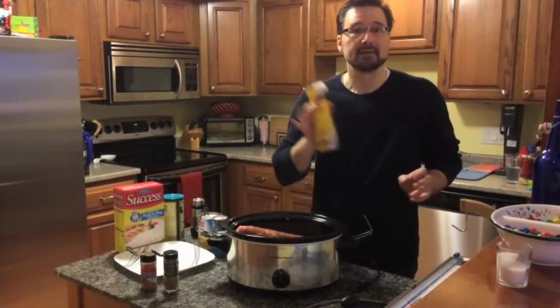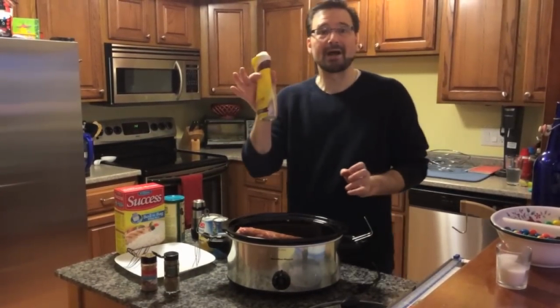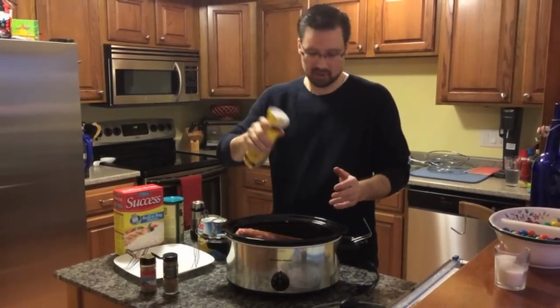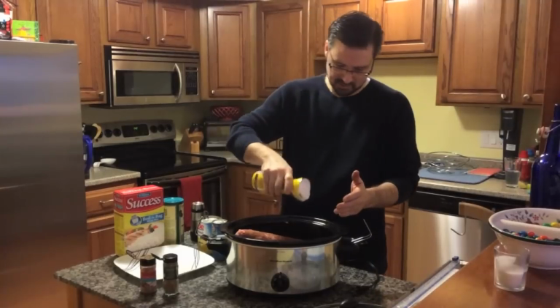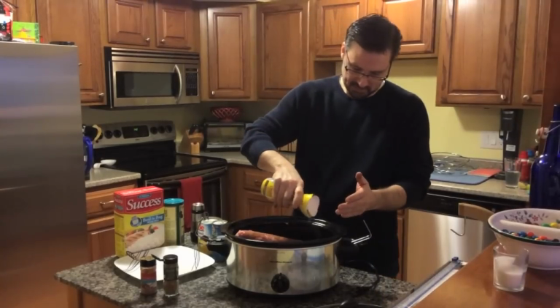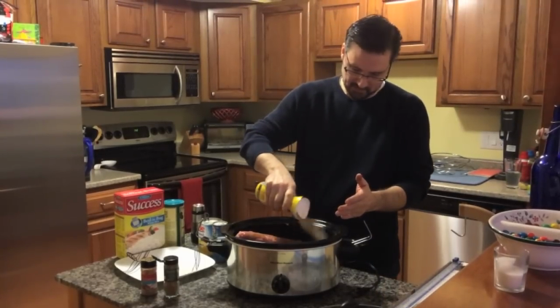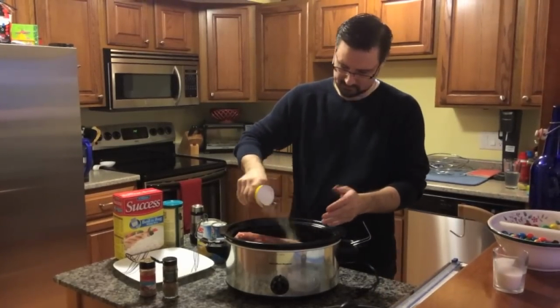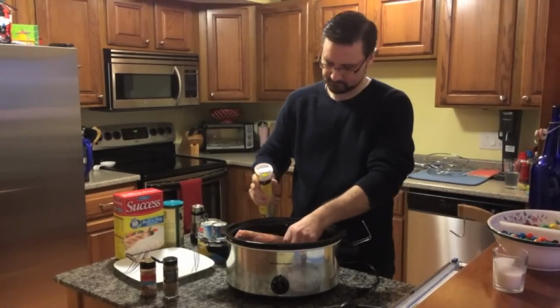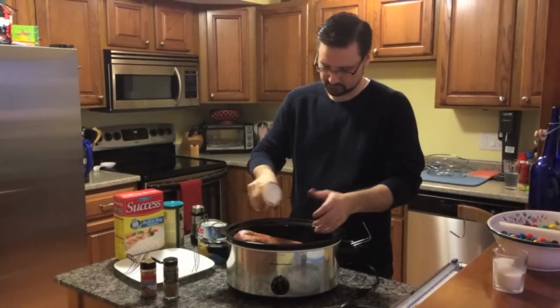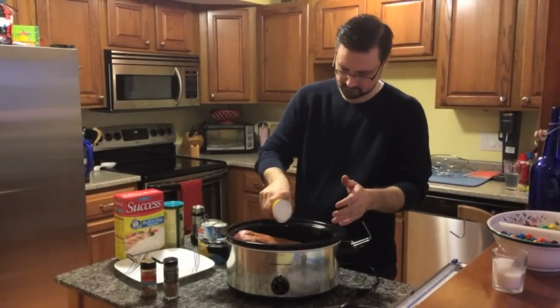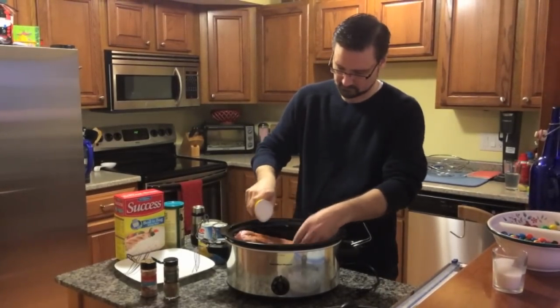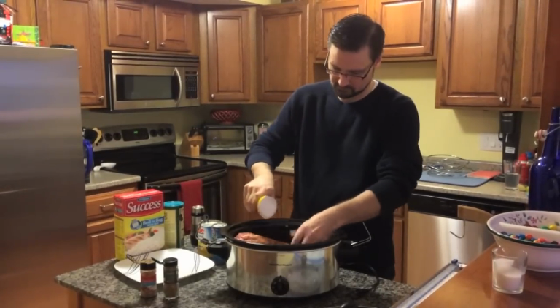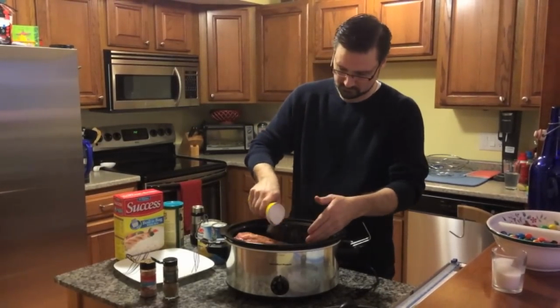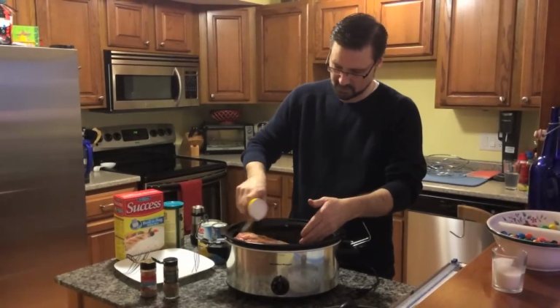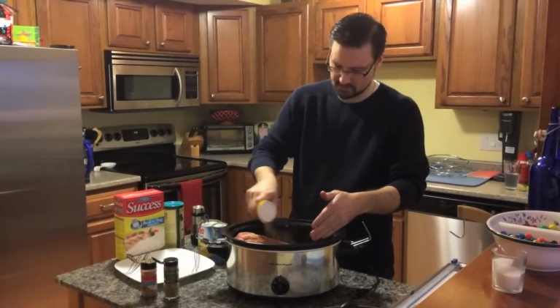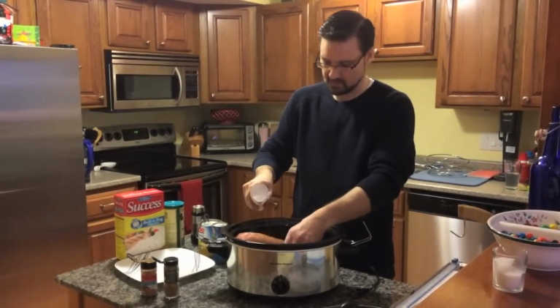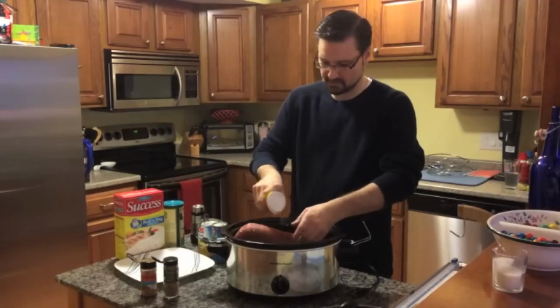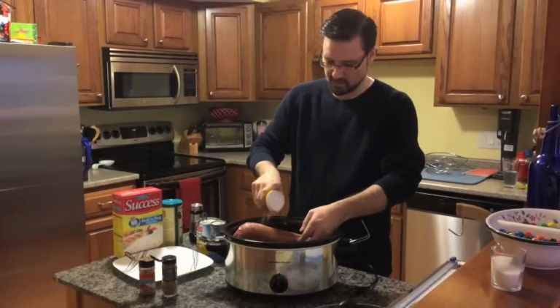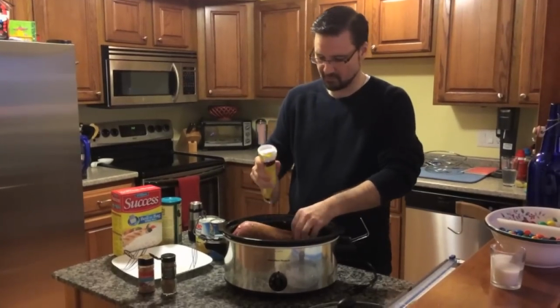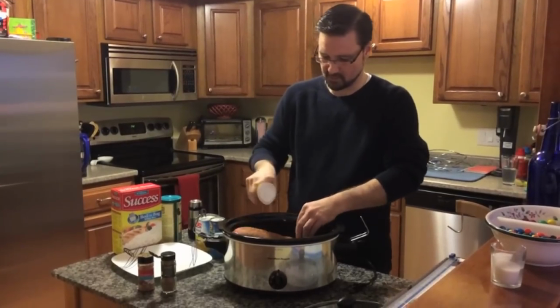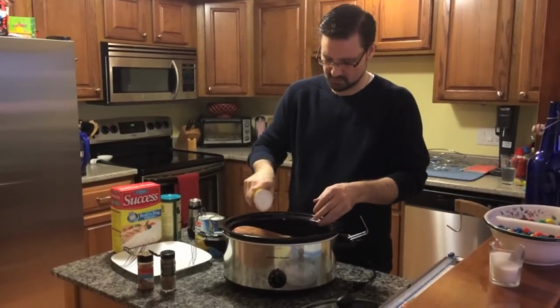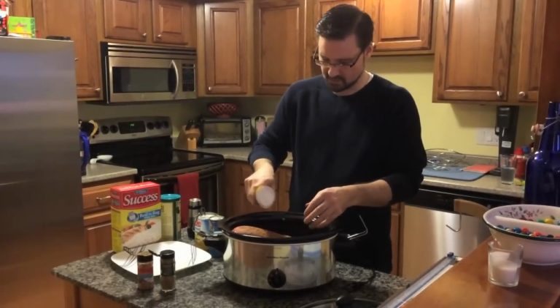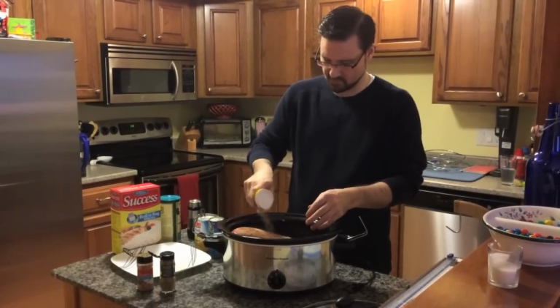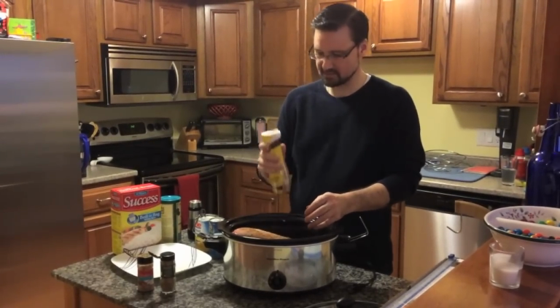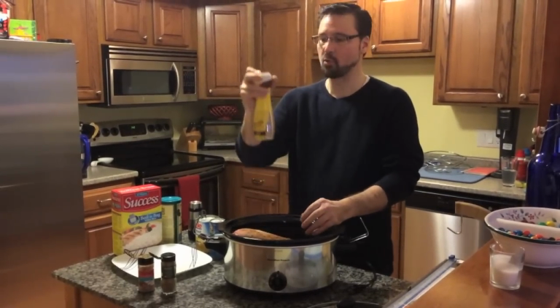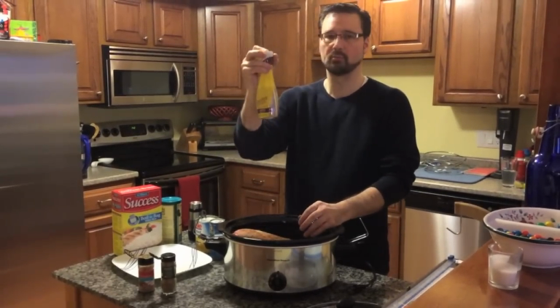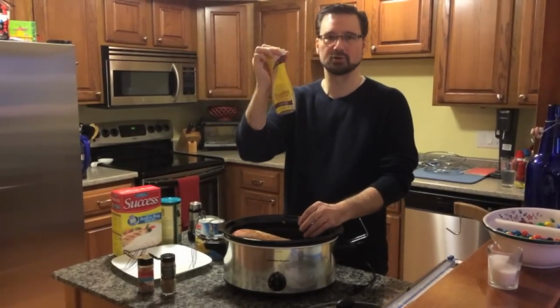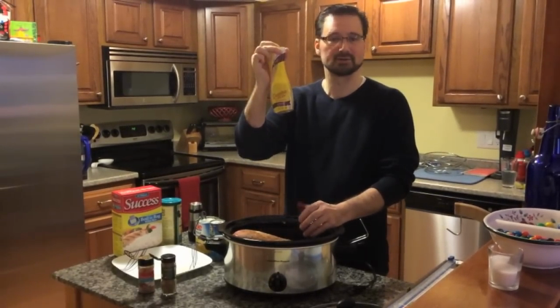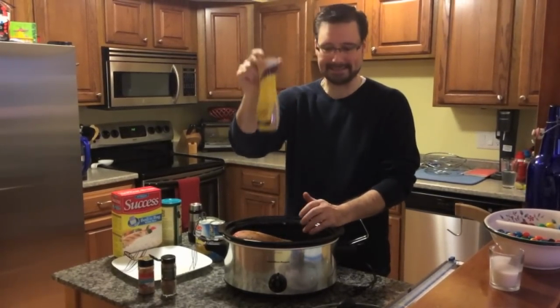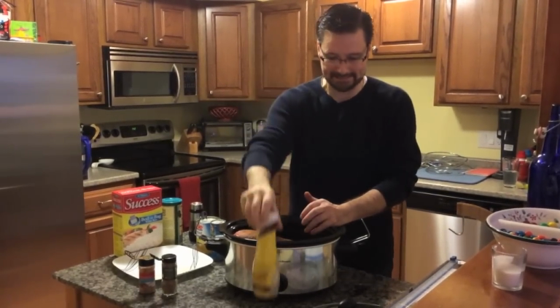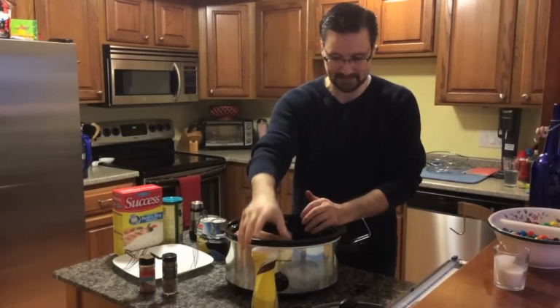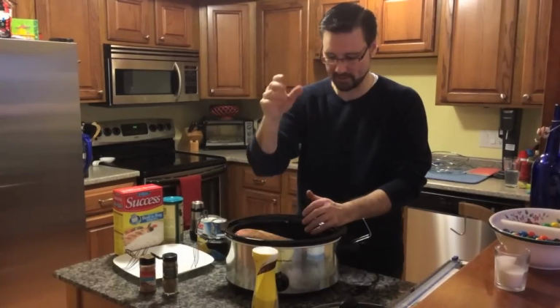And some brown sugar to sweeten it up a little bit. As I talked about in one of my other videos, Domino's has this pourable brown sugar that just makes it easy and quick.